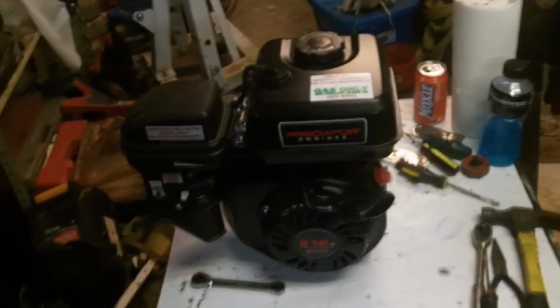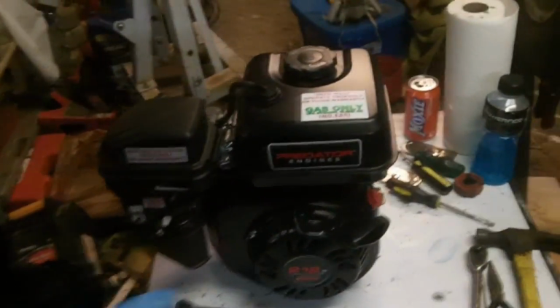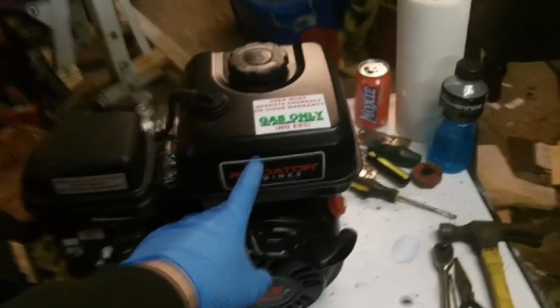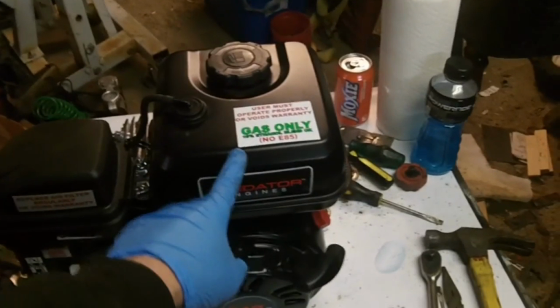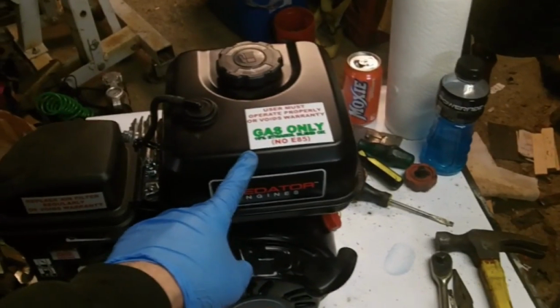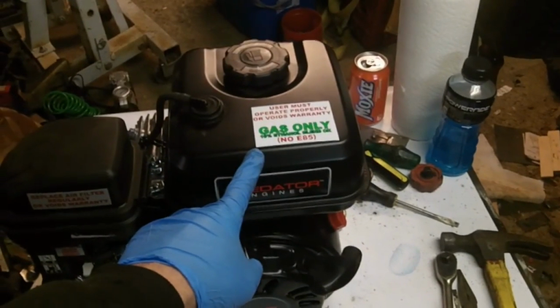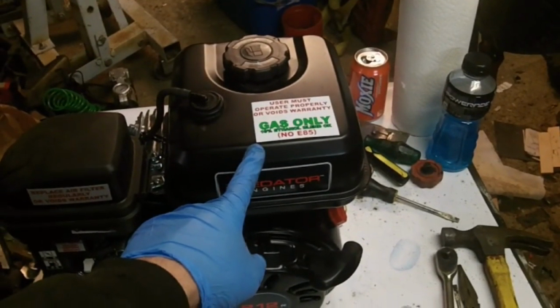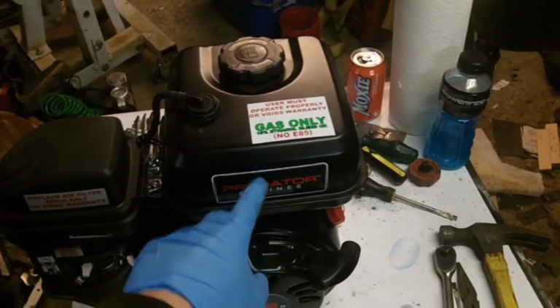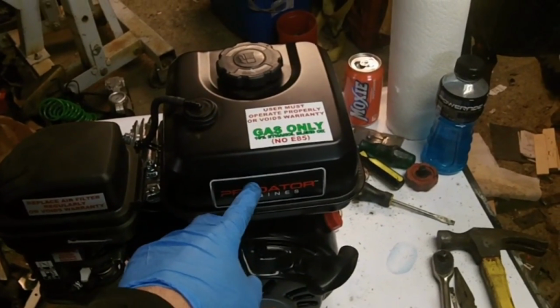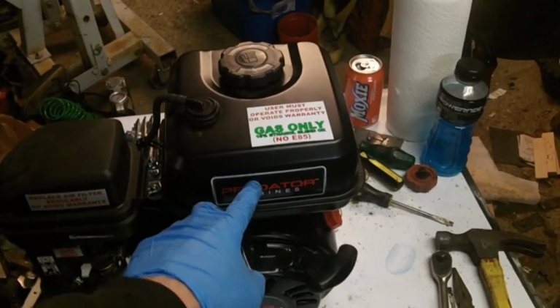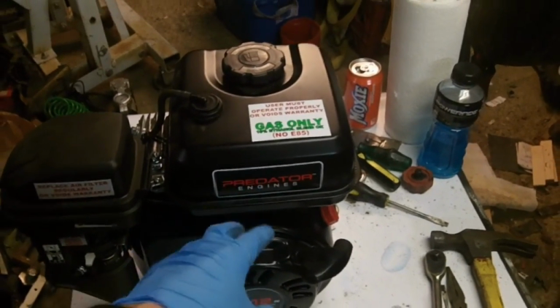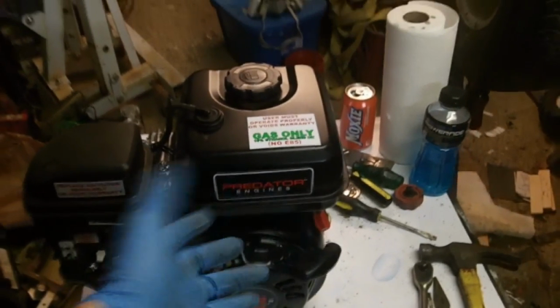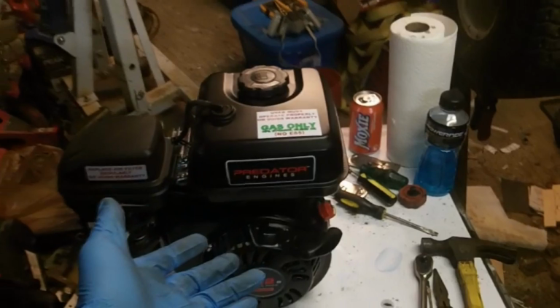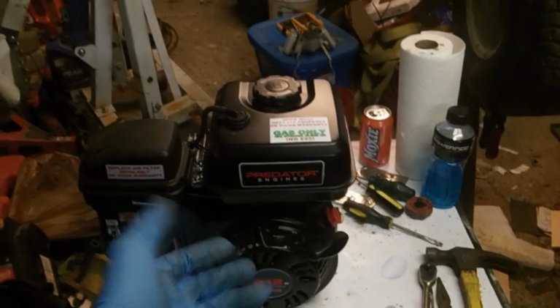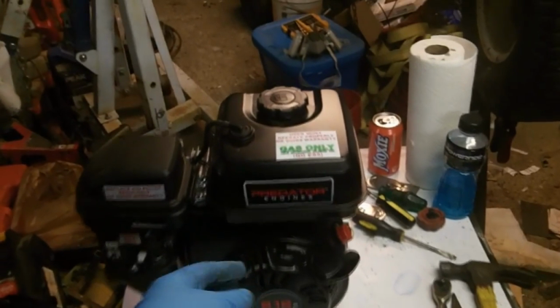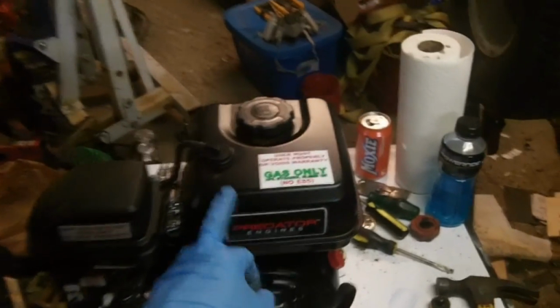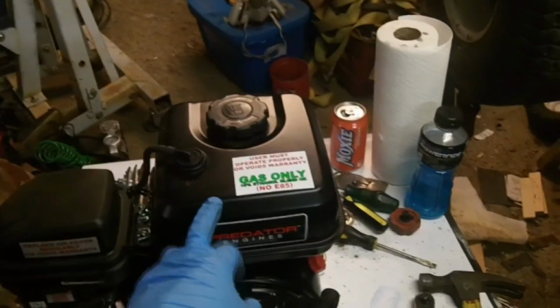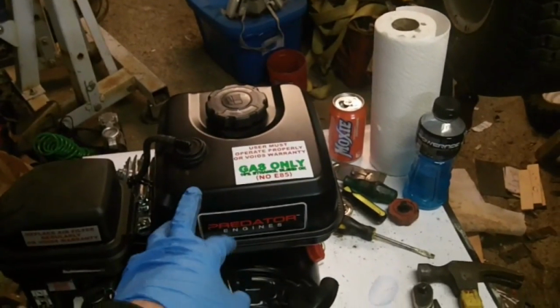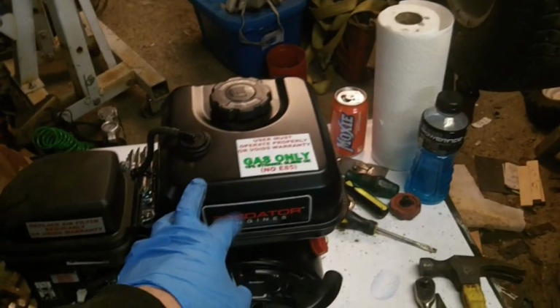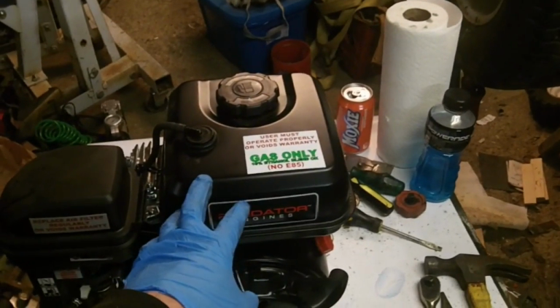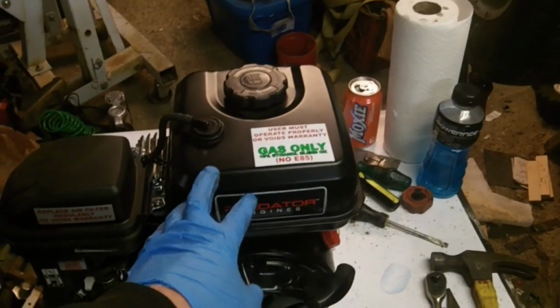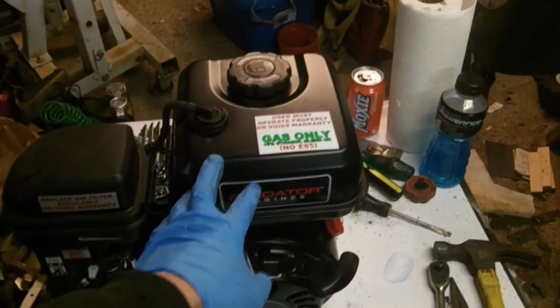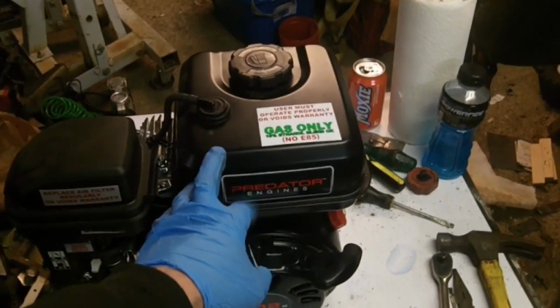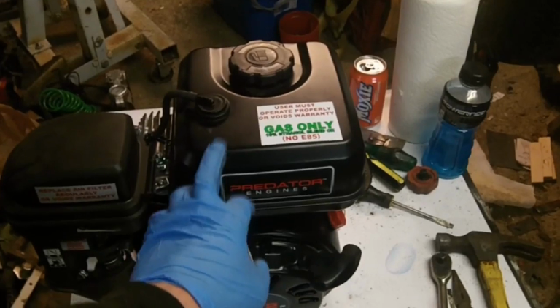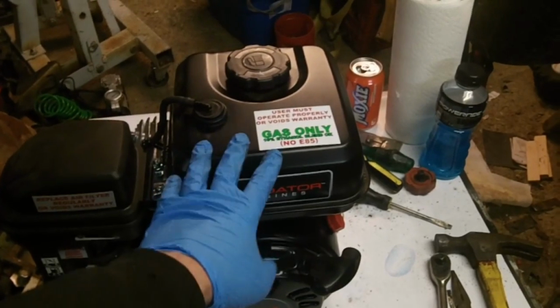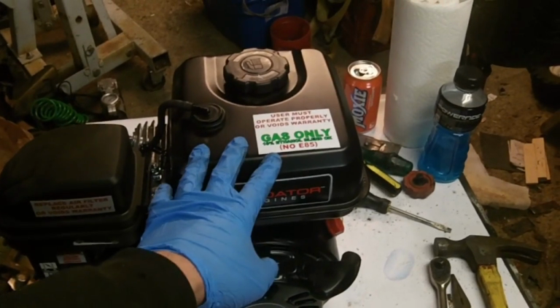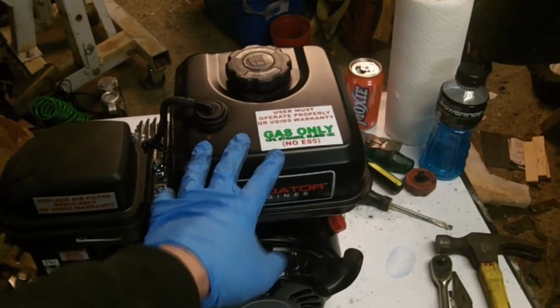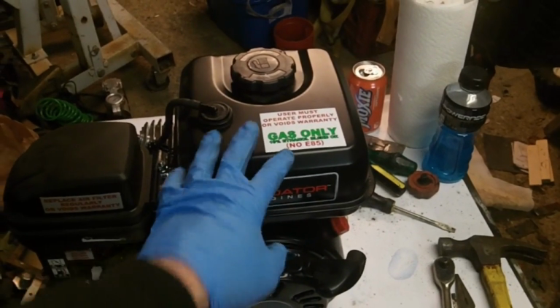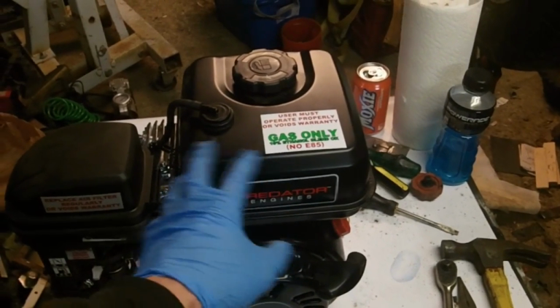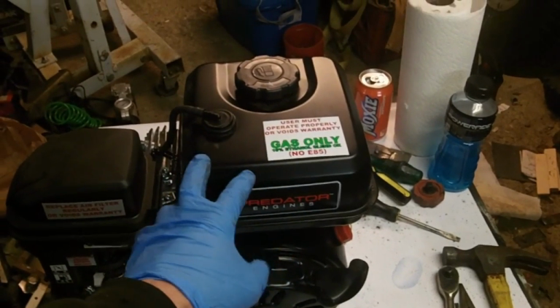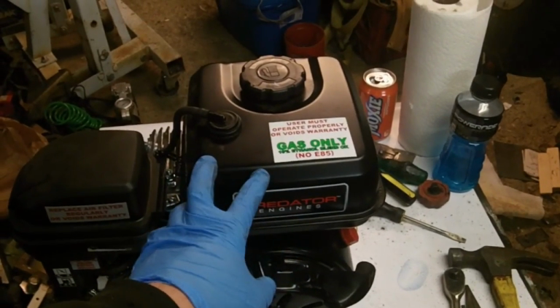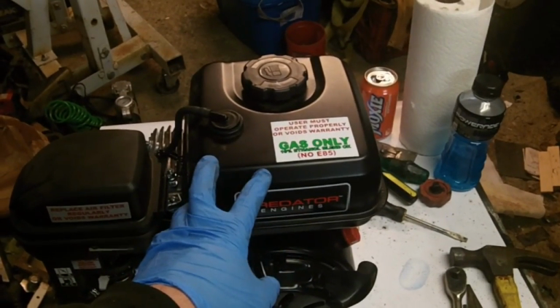Today we're going to cover how to remove the gas tank on one of these Predator engines. You could be like me and you're building a custom go-kart, or in this case a power wheel with an engine, and you need to relocate it, or any other number of reasons.